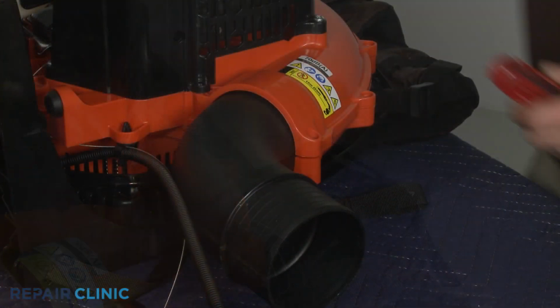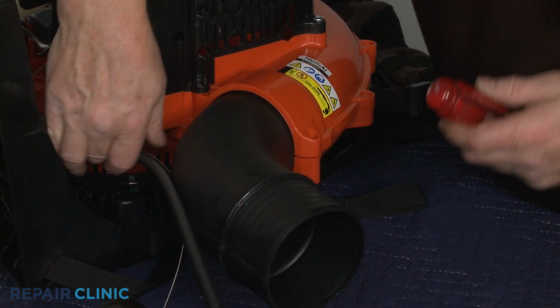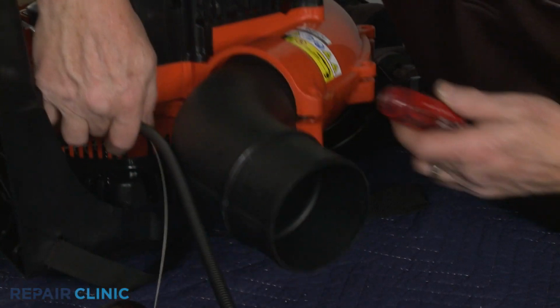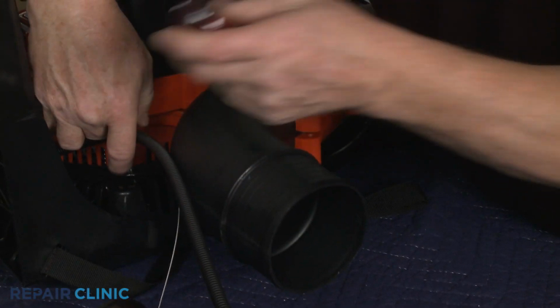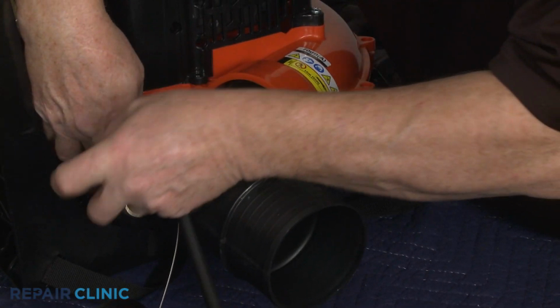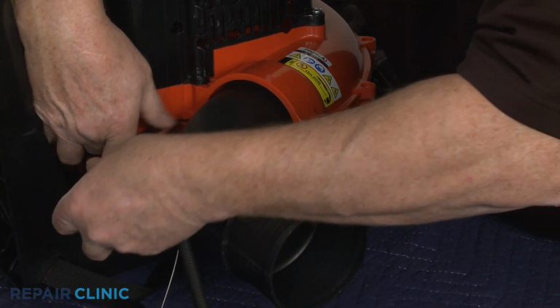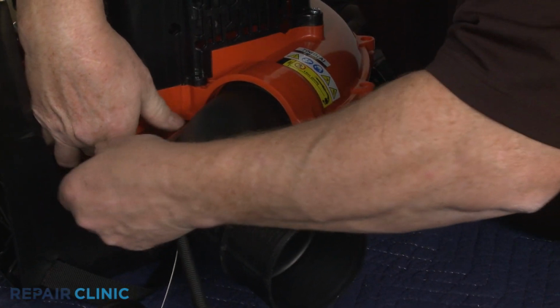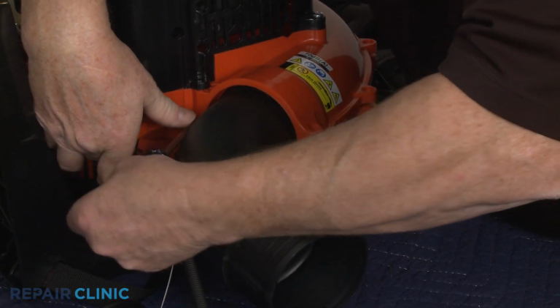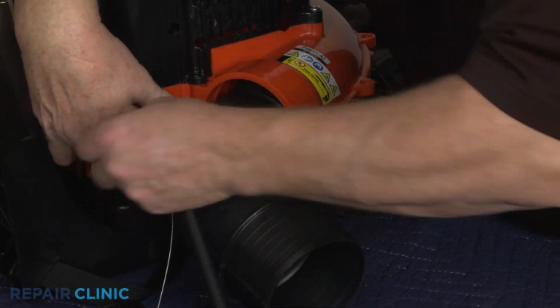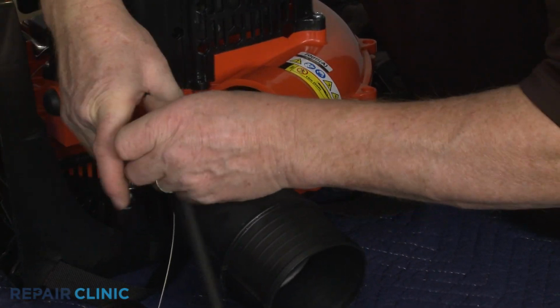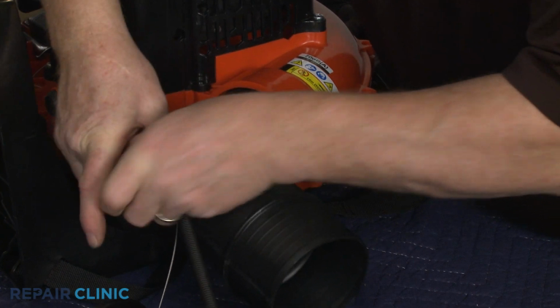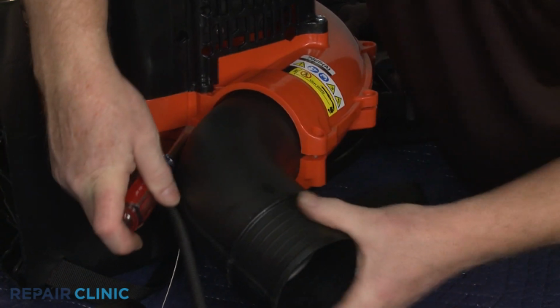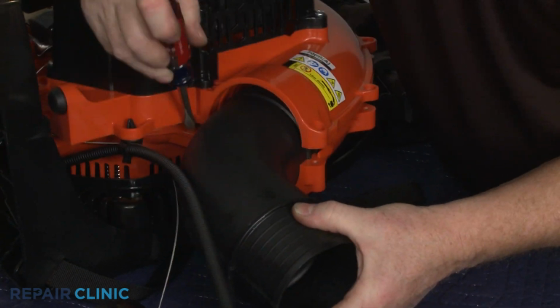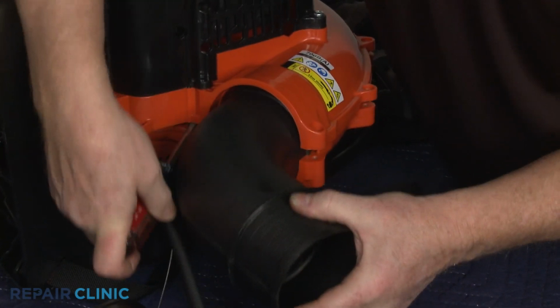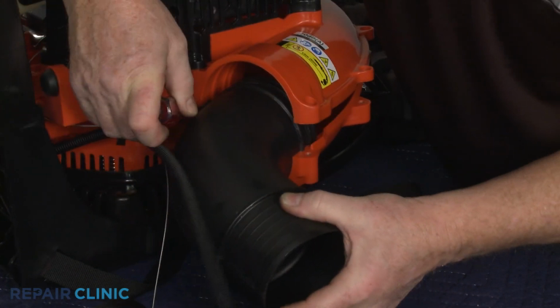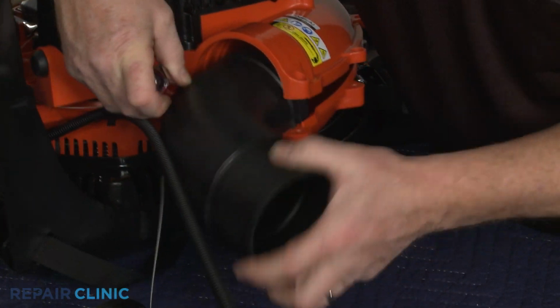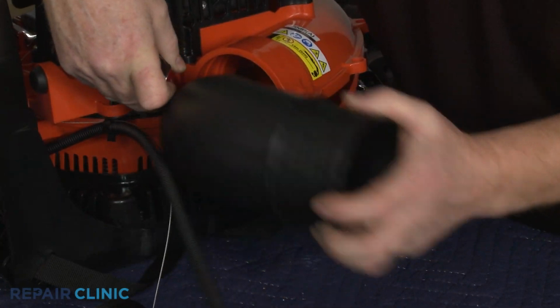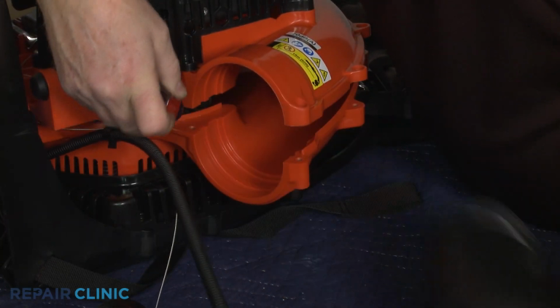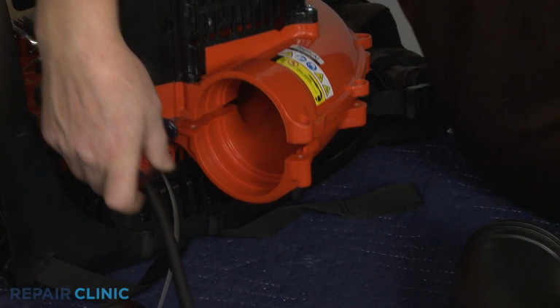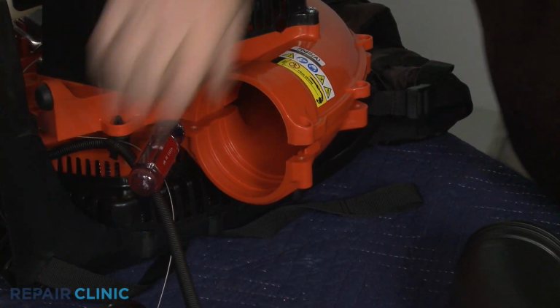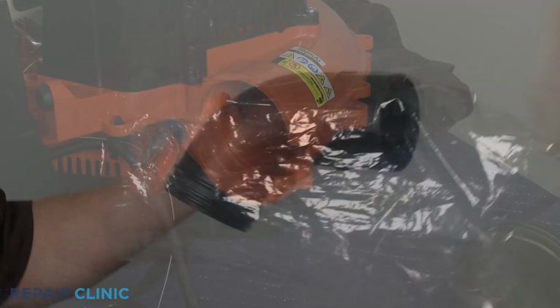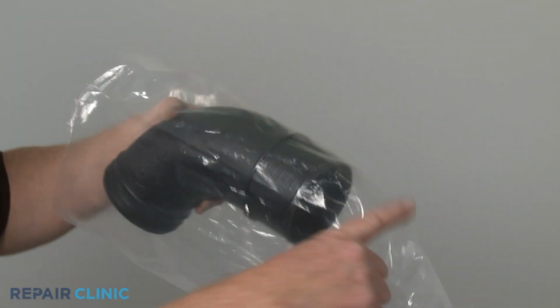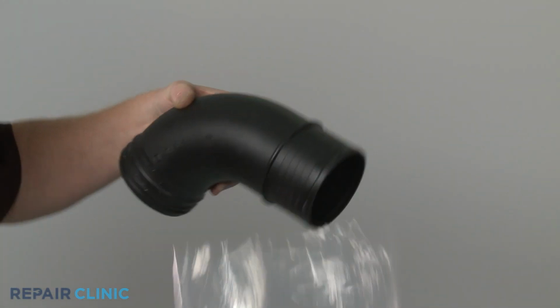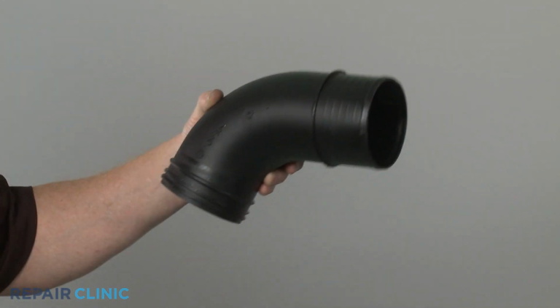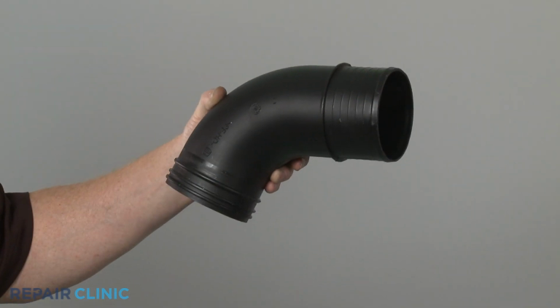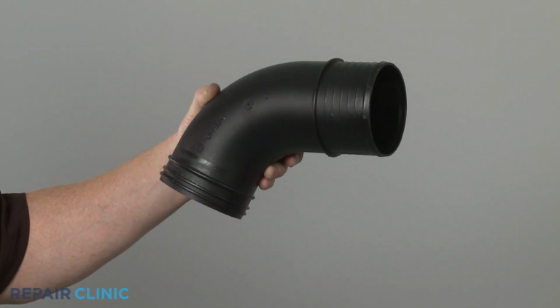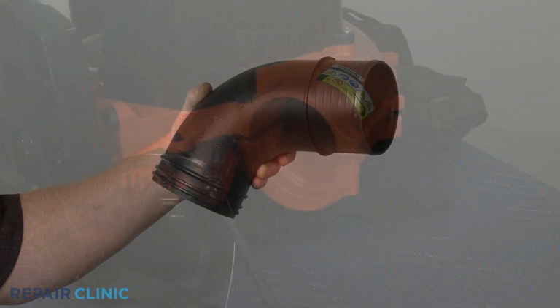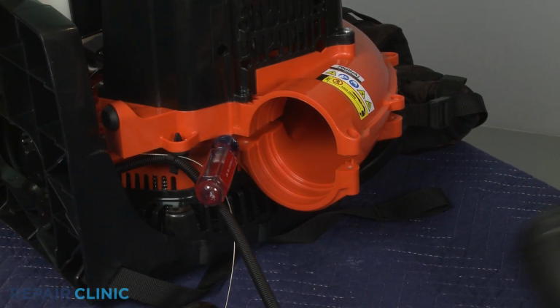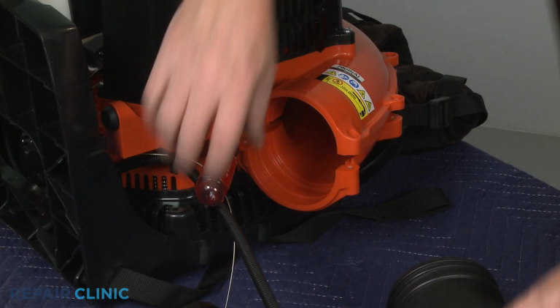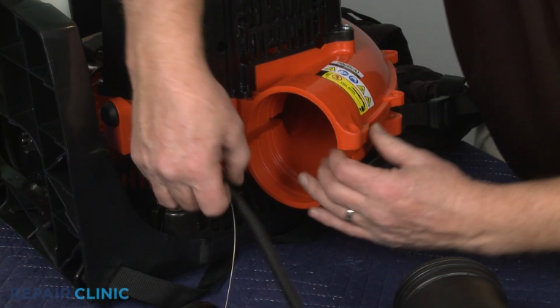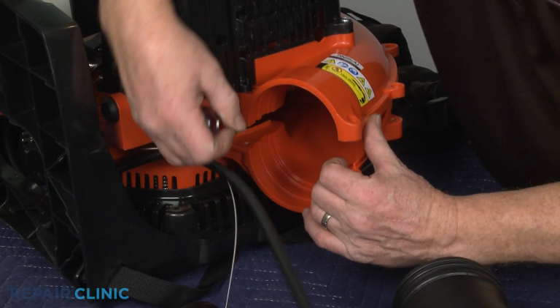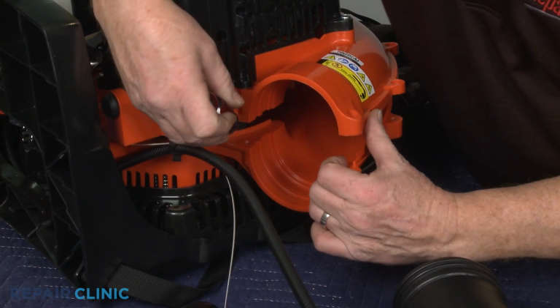Use a large flathead screwdriver to help pry the two halves of the housing apart, enough to remove the old tube. Install the new elbow blower tube by inserting the shorter end into the housing.